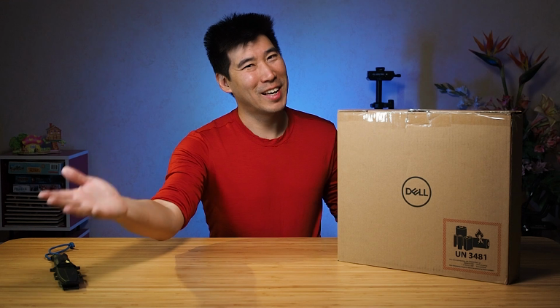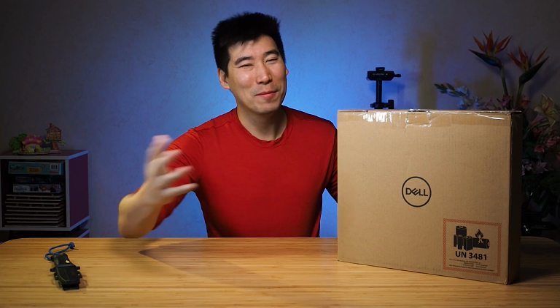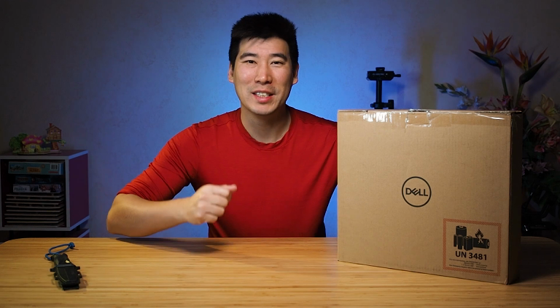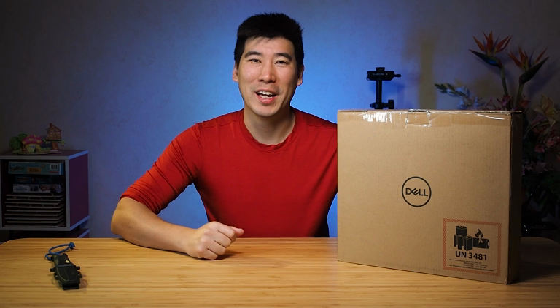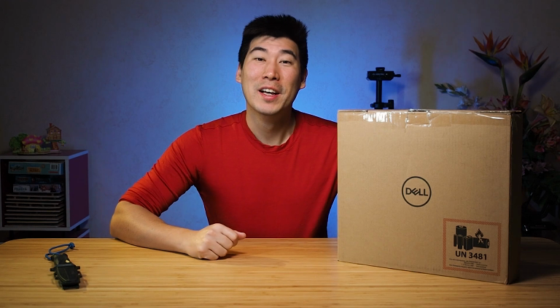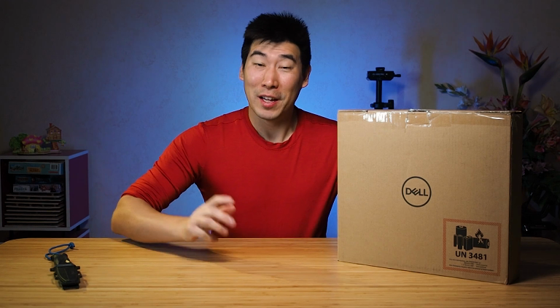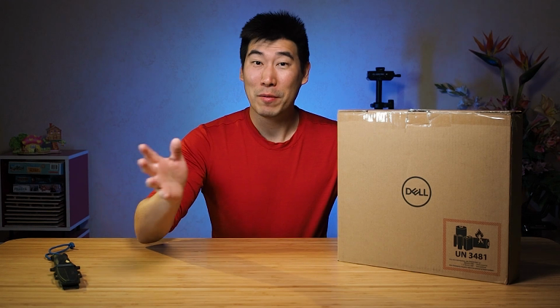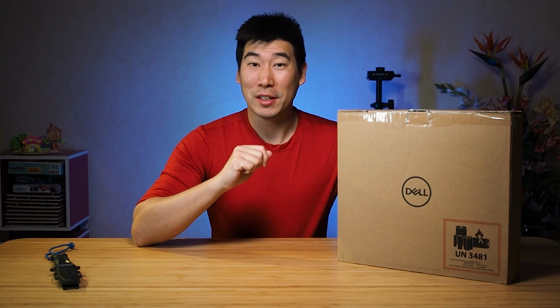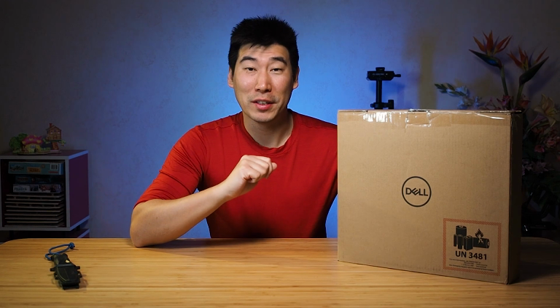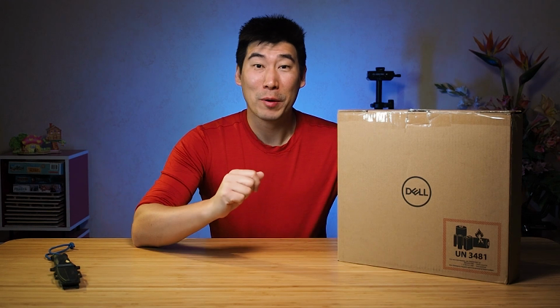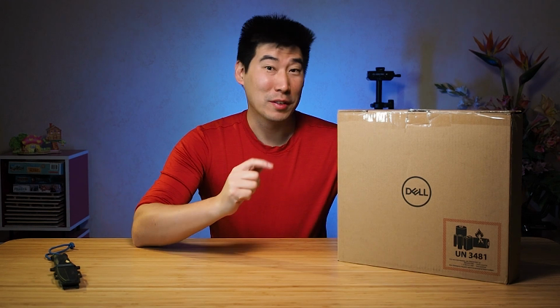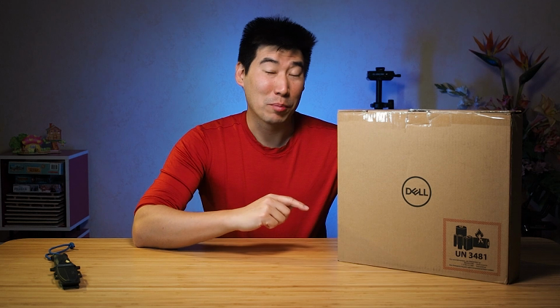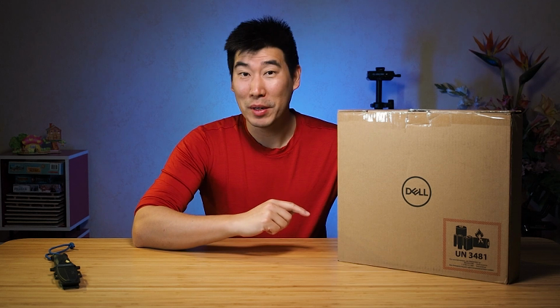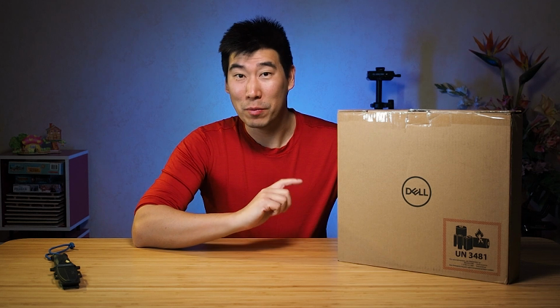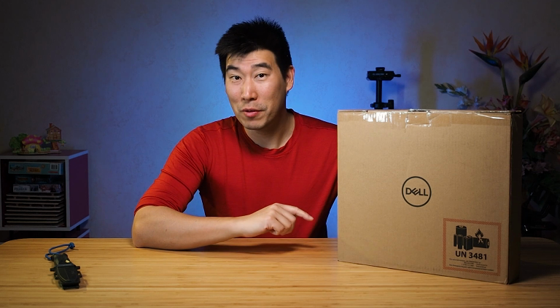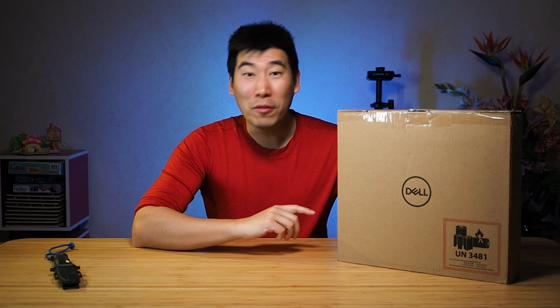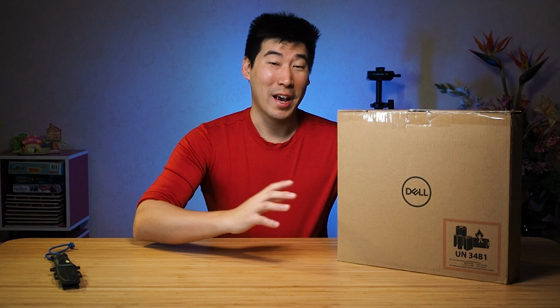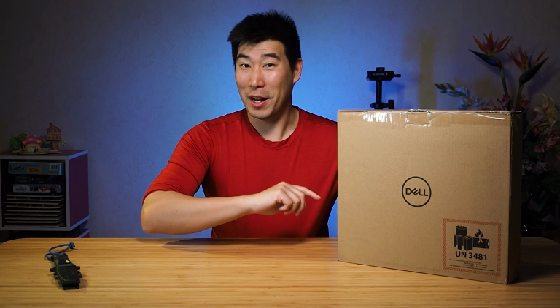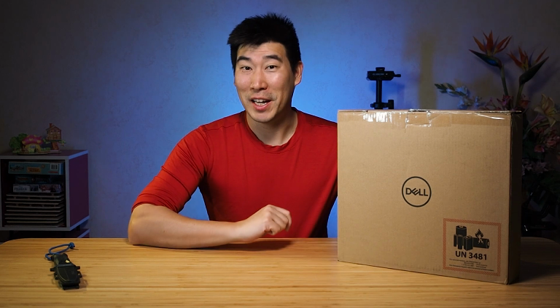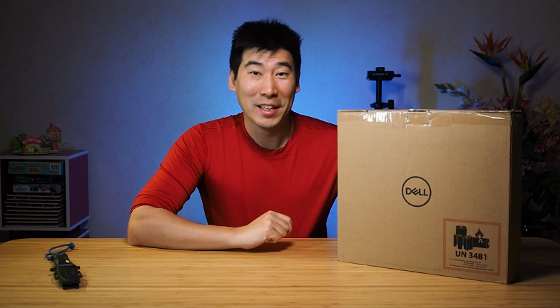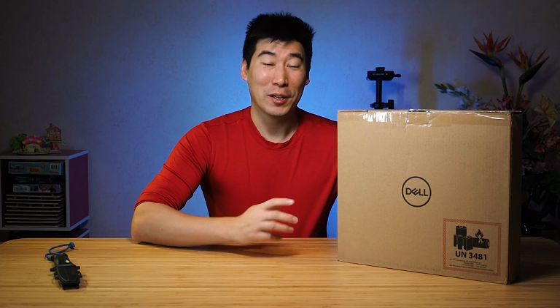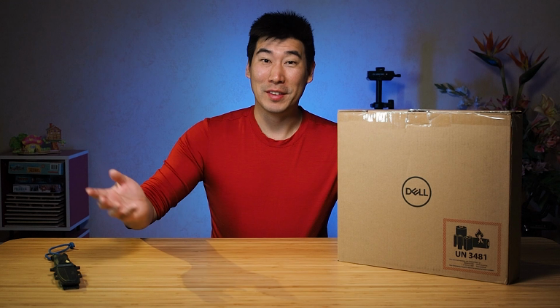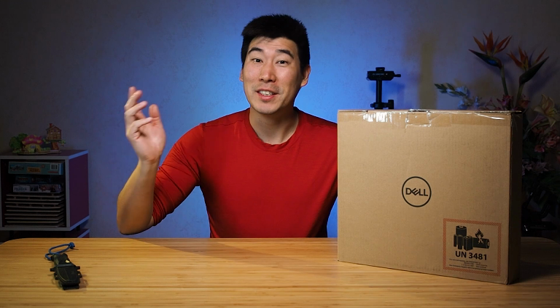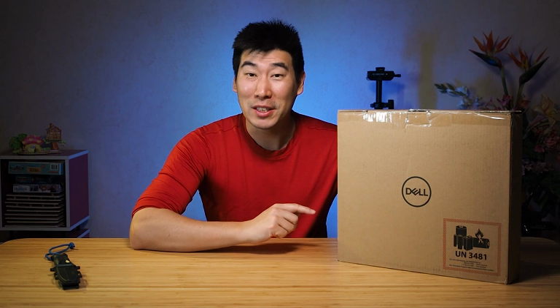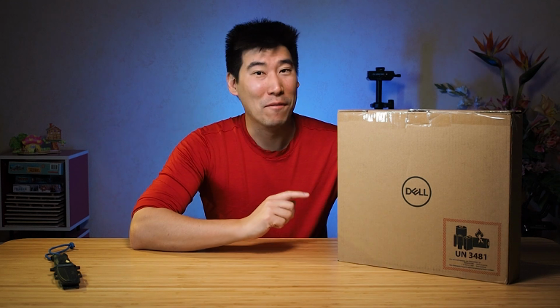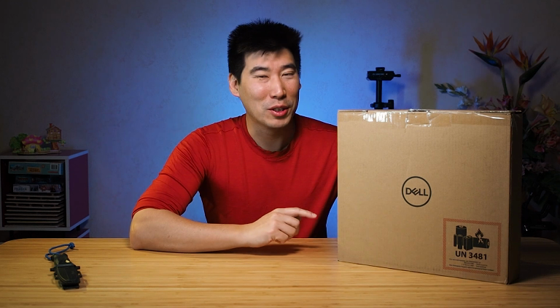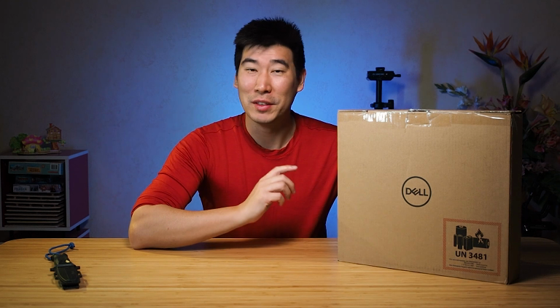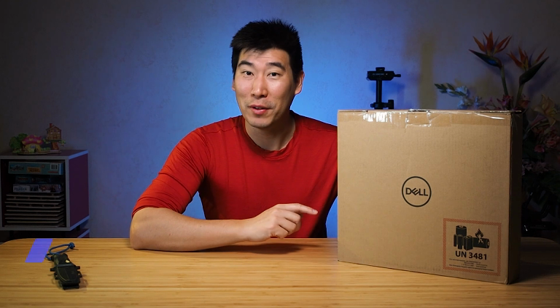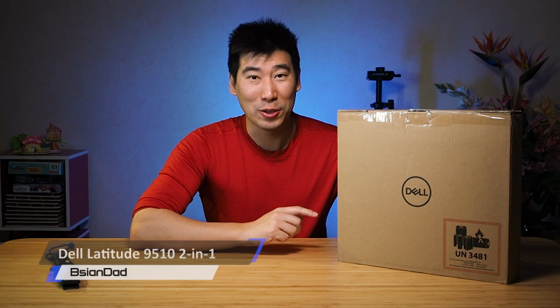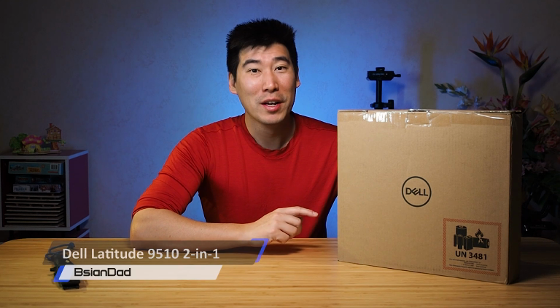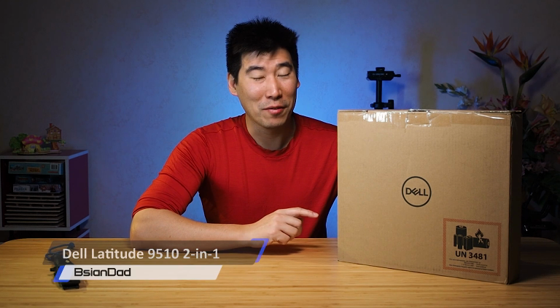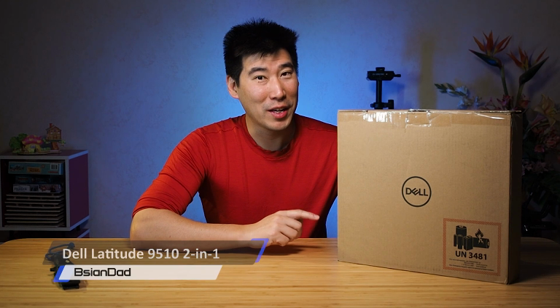G'day everyone, B-Agent Dan here. A number of you guys have actually requested this particular product for me to do a product review of, and I finally managed to get it in. So this is the unboxing and first impression of the Dell Latitude 9510.